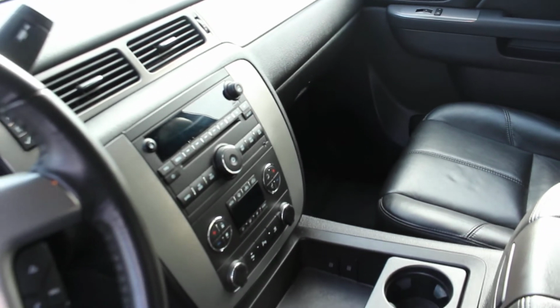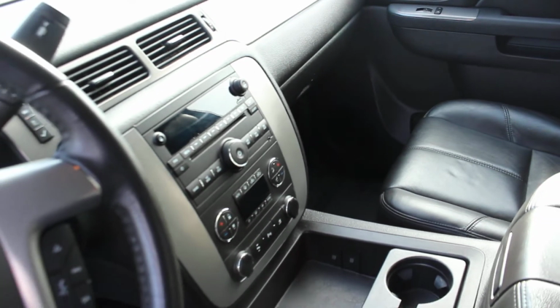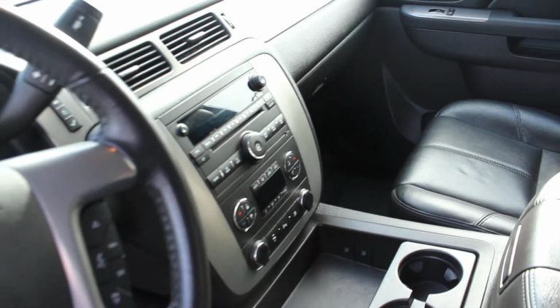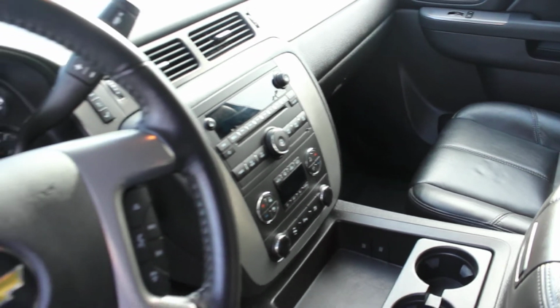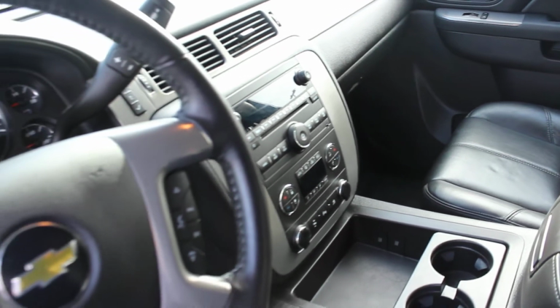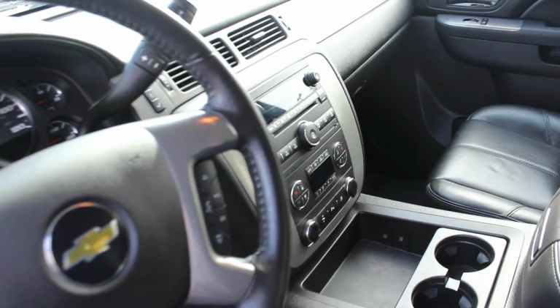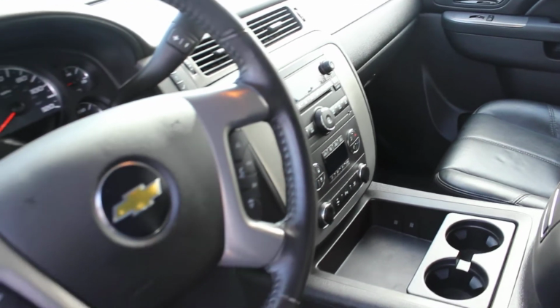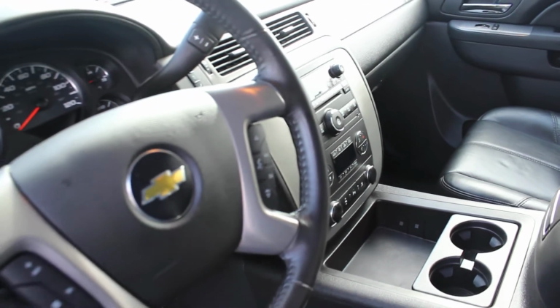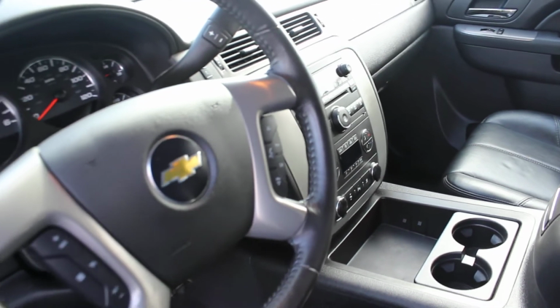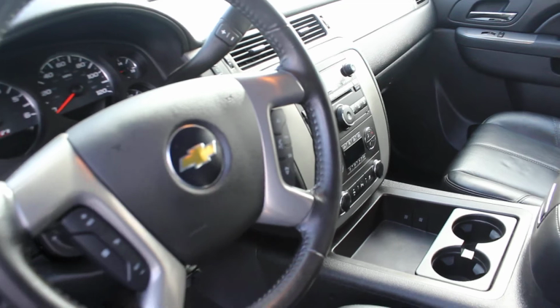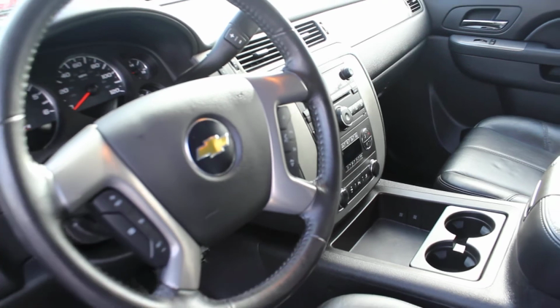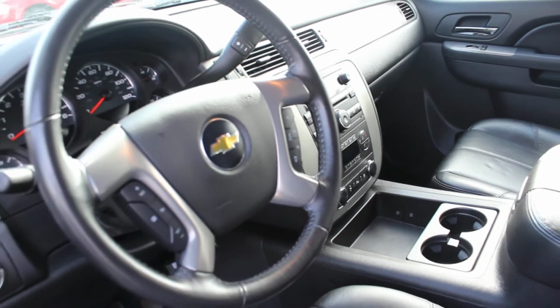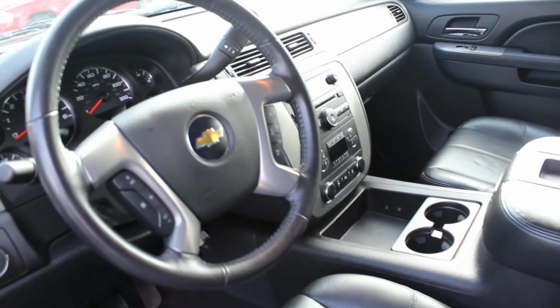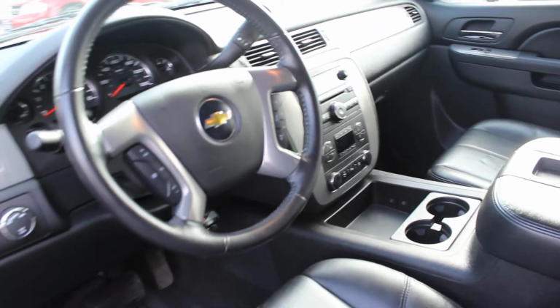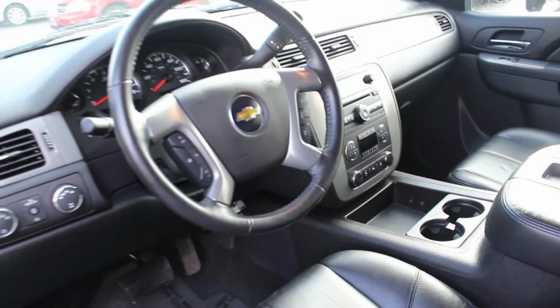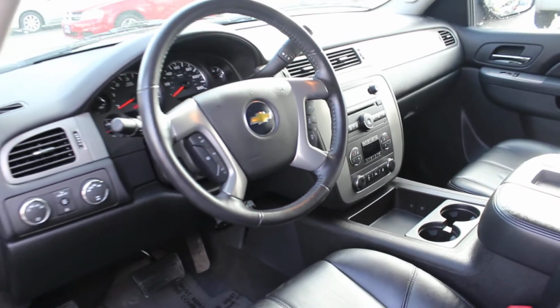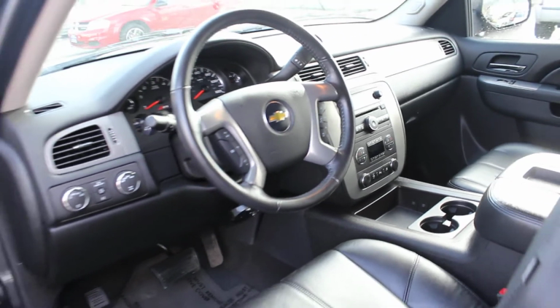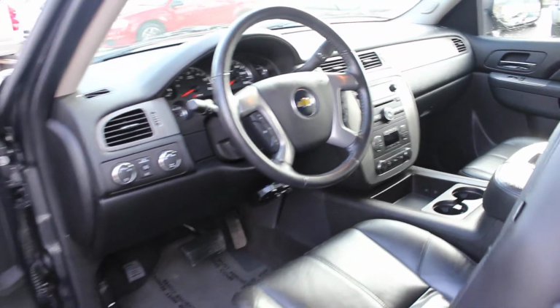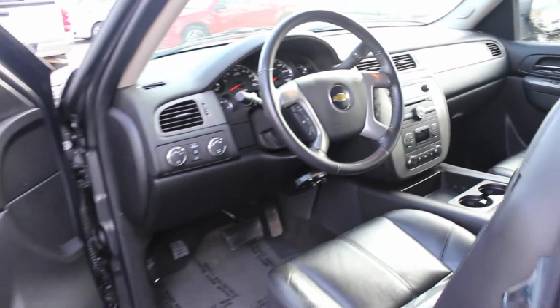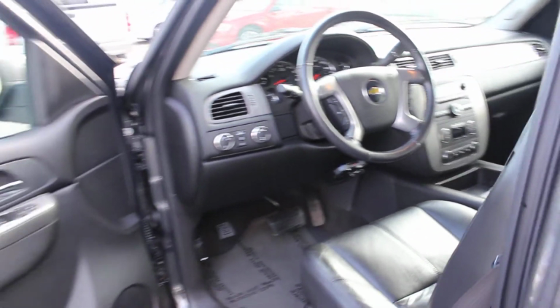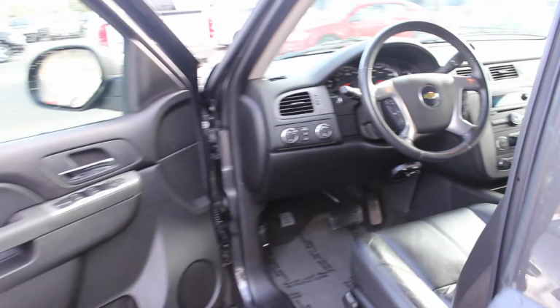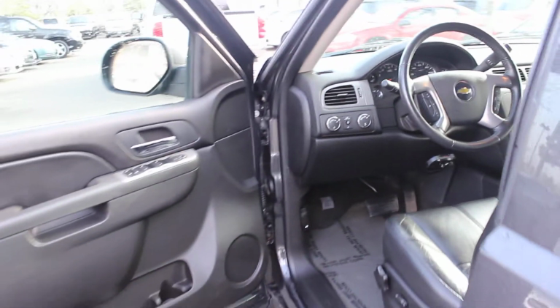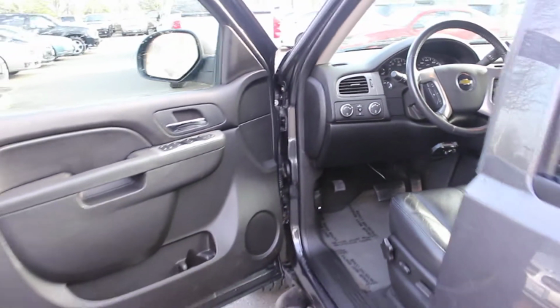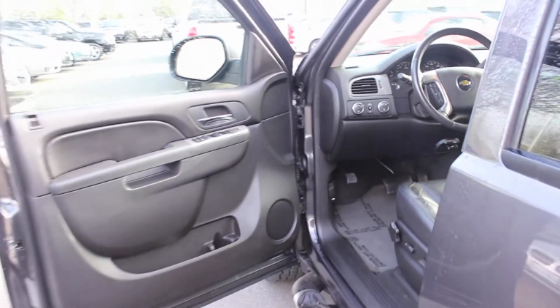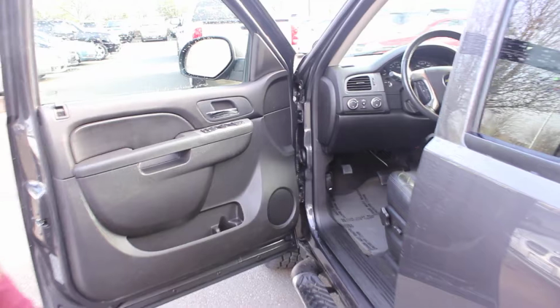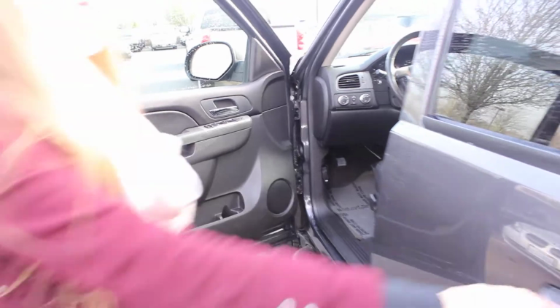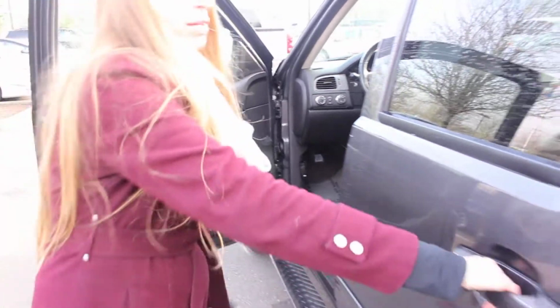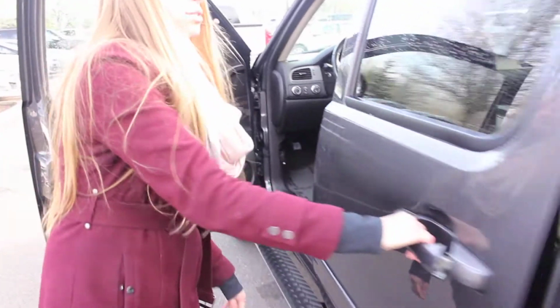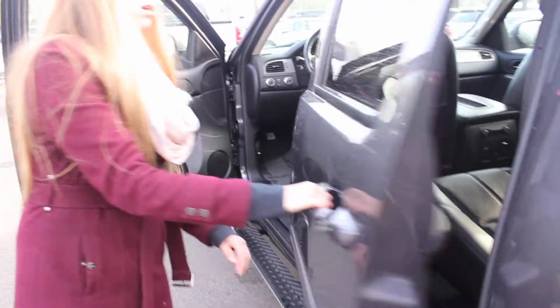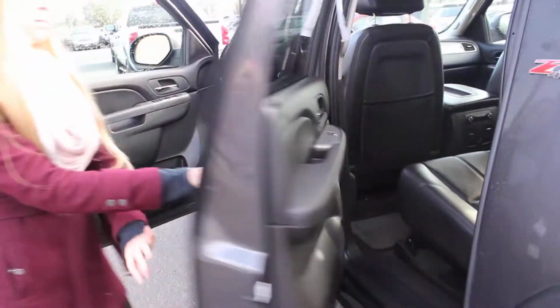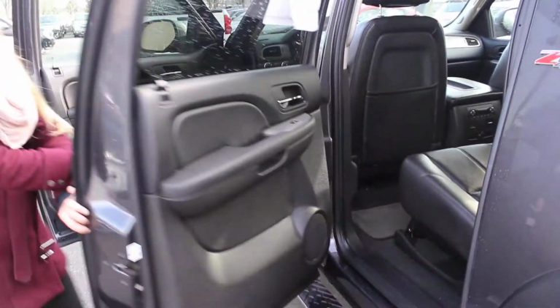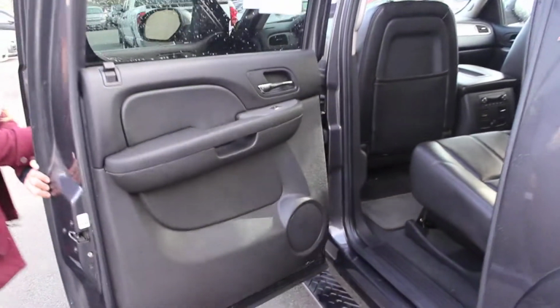There's stereo controls, Bluetooth, and cruise control integrated right into the steering wheel. It has adjustable pedals and all the power options — windows, locks, mirrors, and seats.